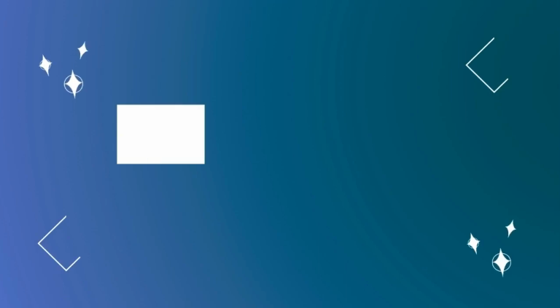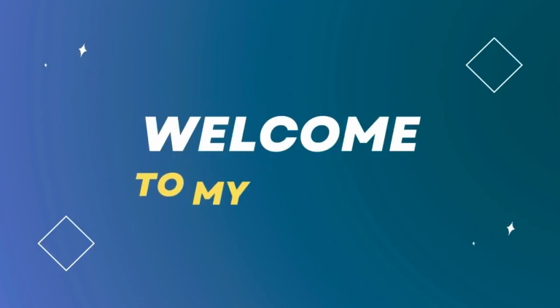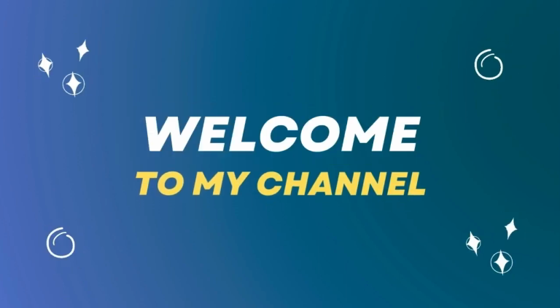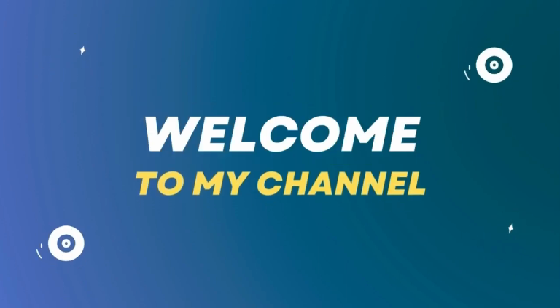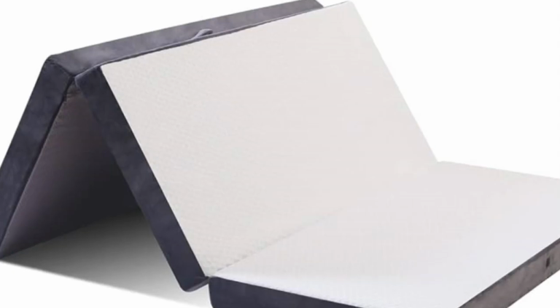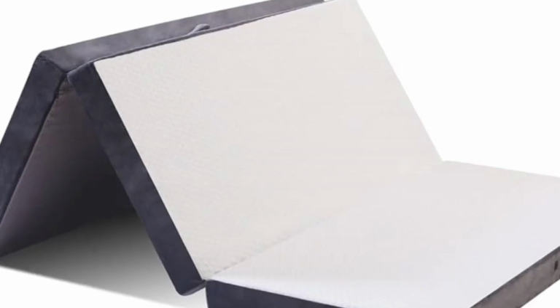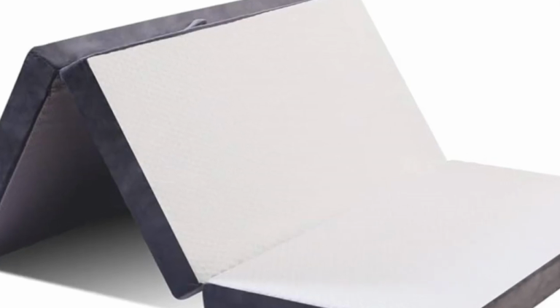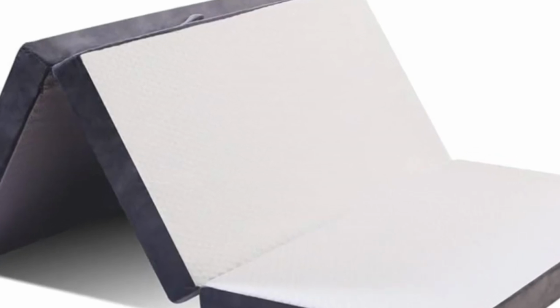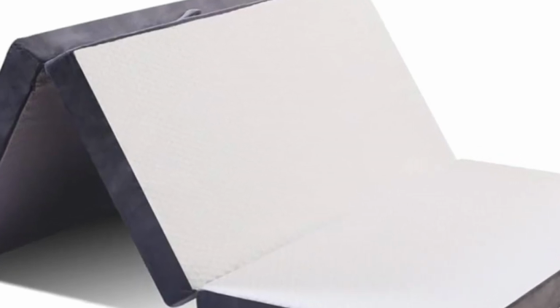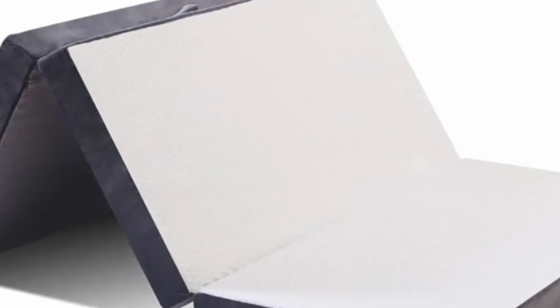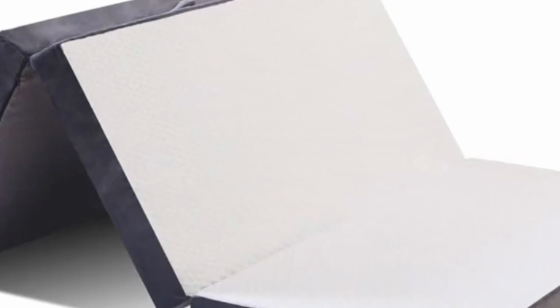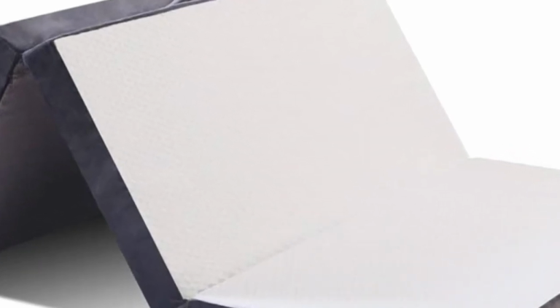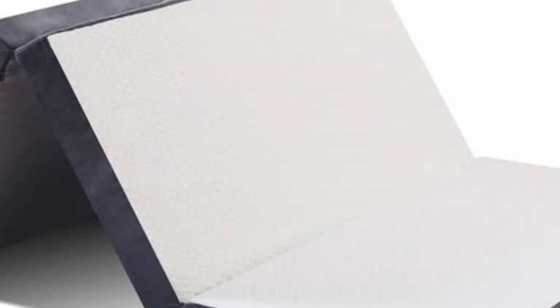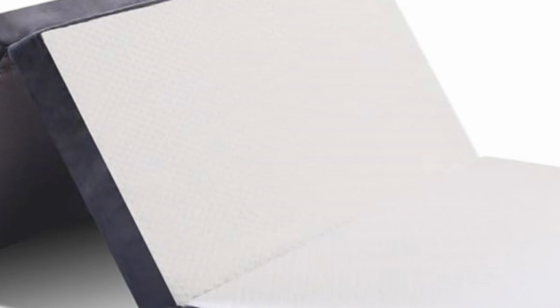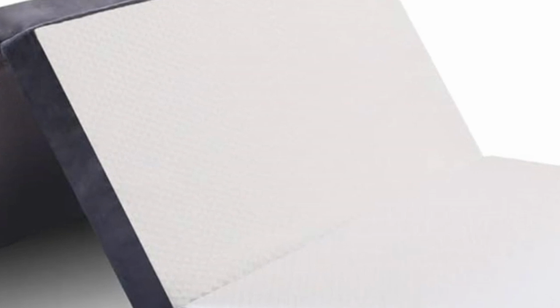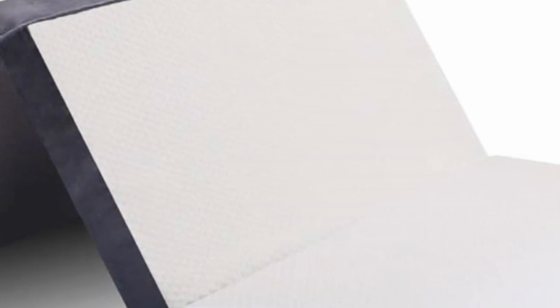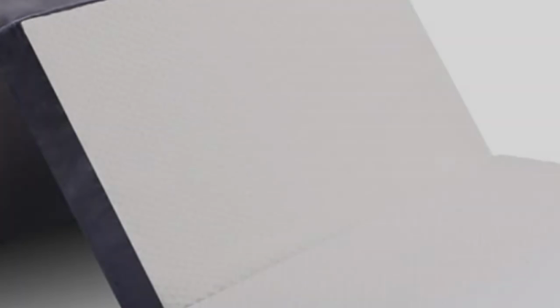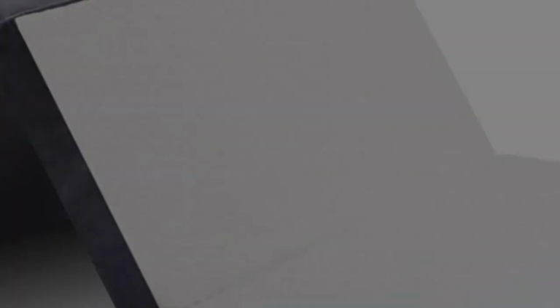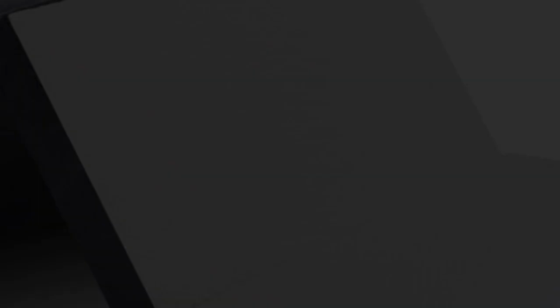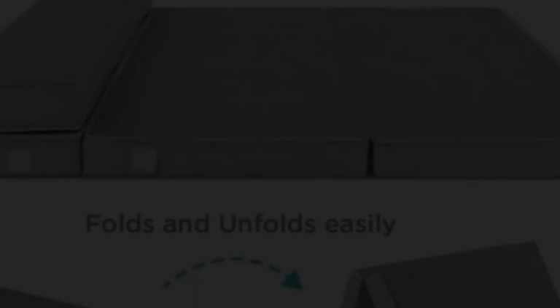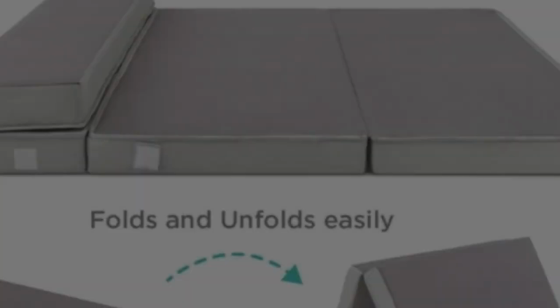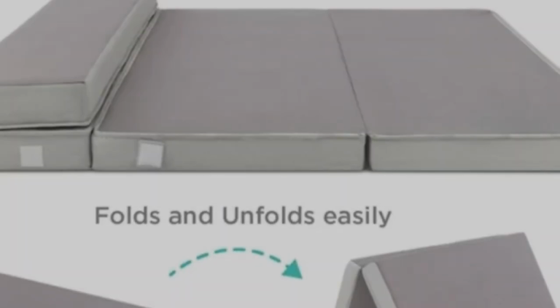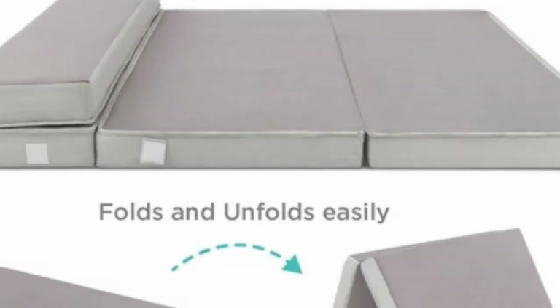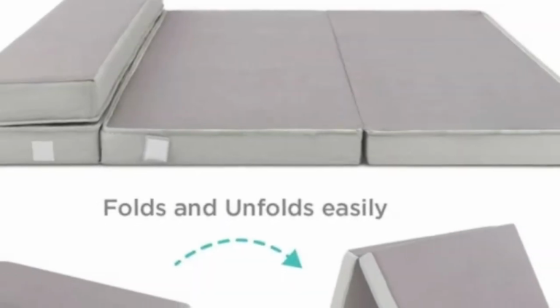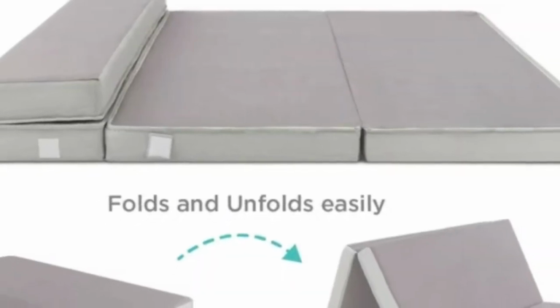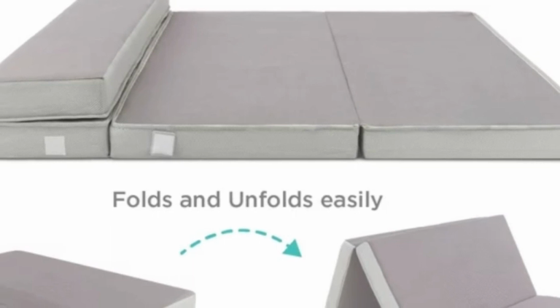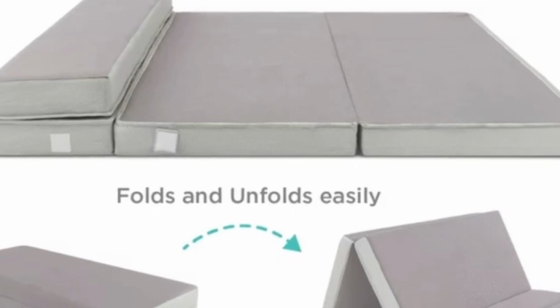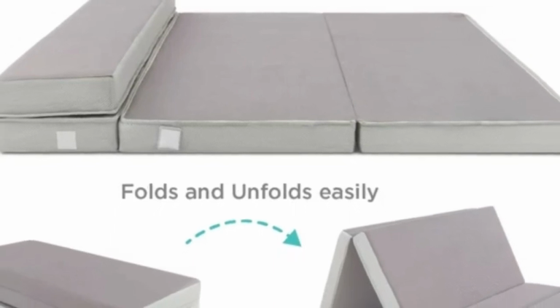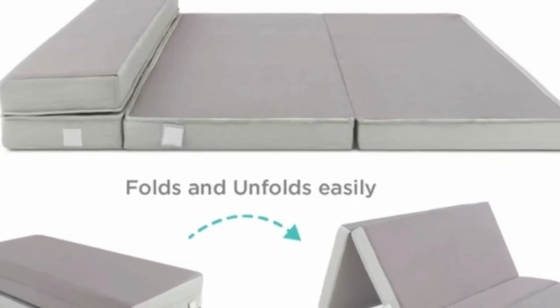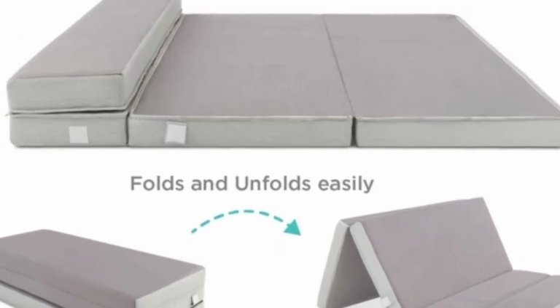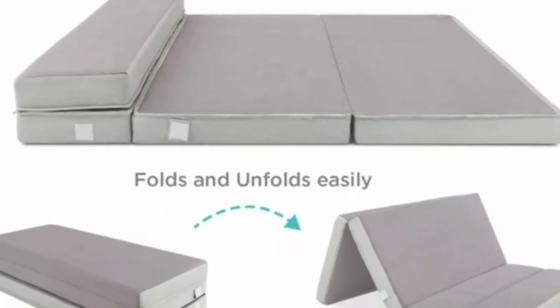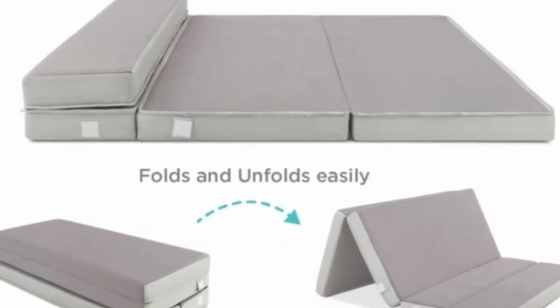Welcome to my channel. The Best Choice Folding Portable Mattress offers the firm support and plush comfort that we want for house guests. With four inches of high-density memory foam, sleepers will feel cradled and supported.